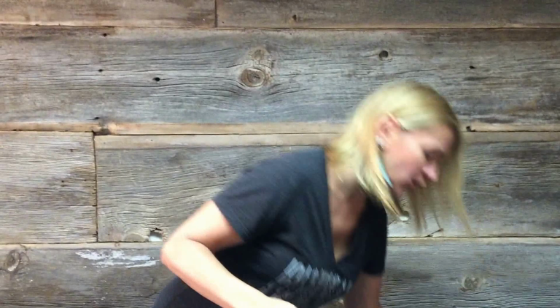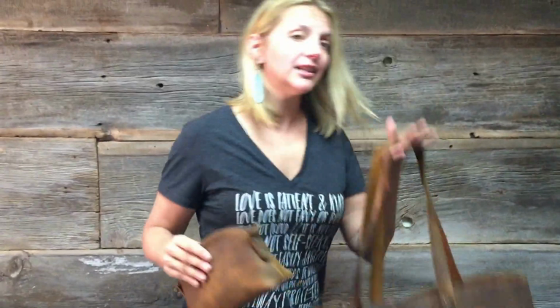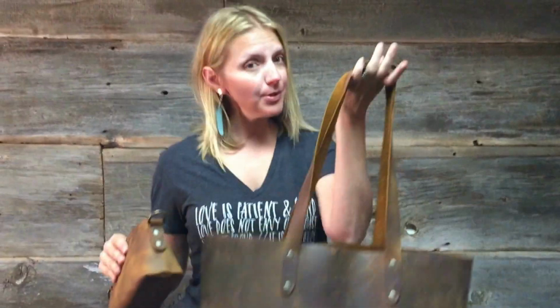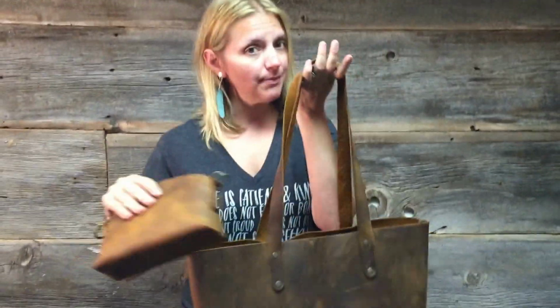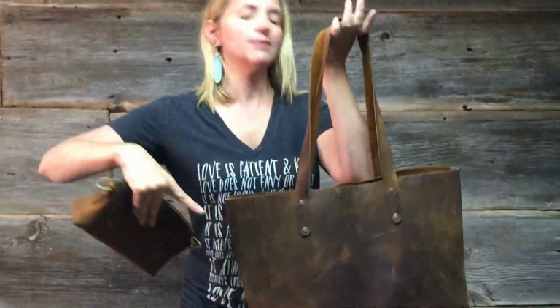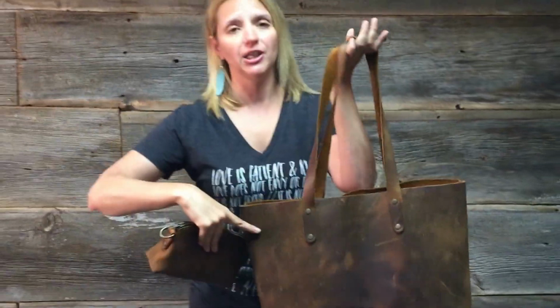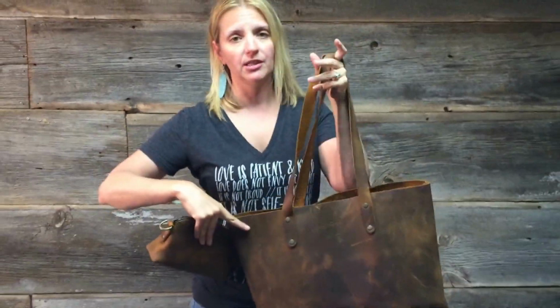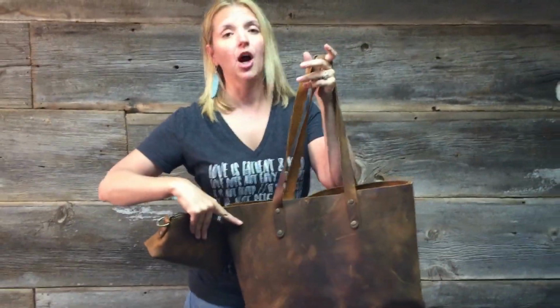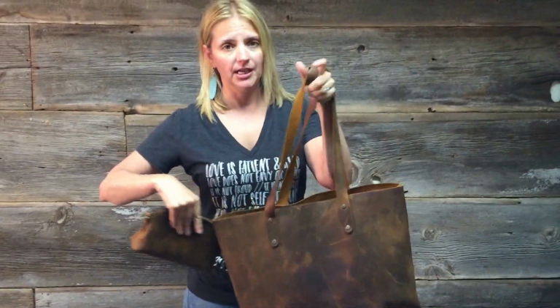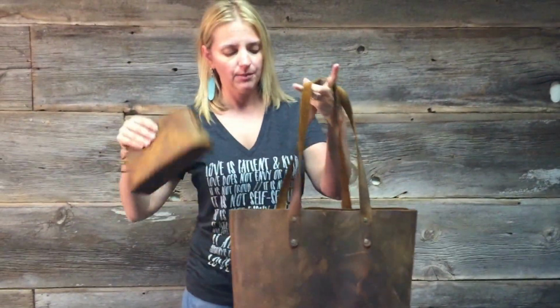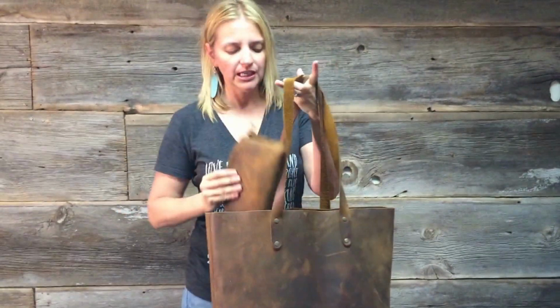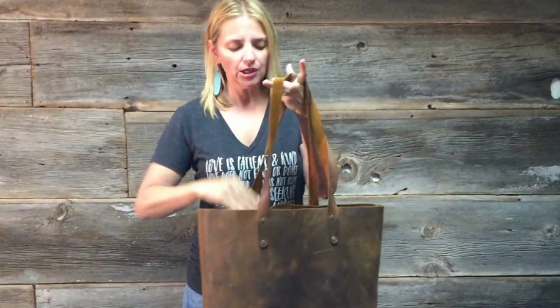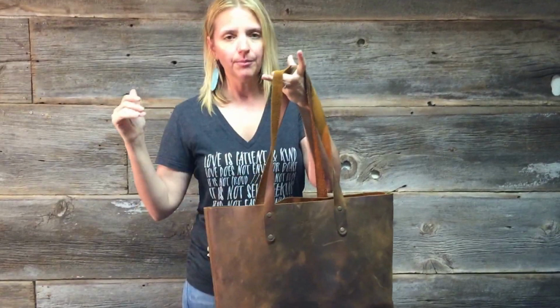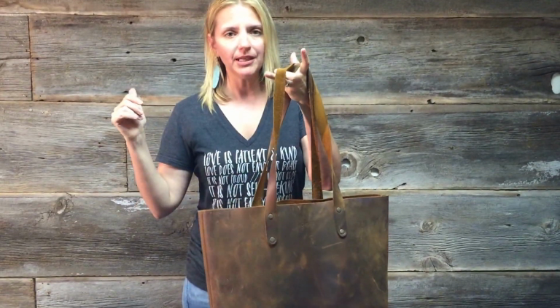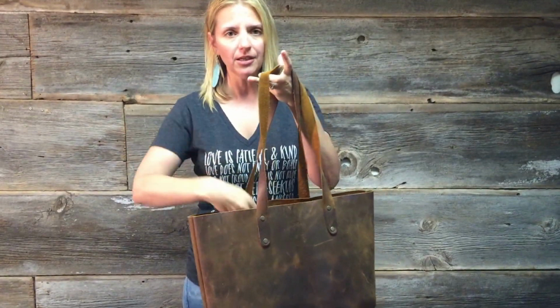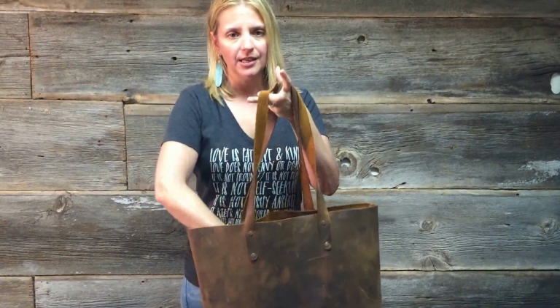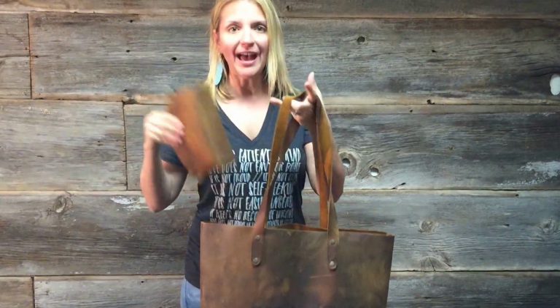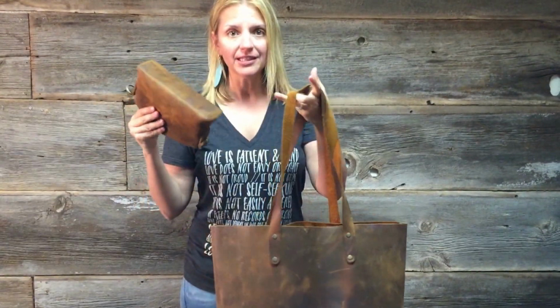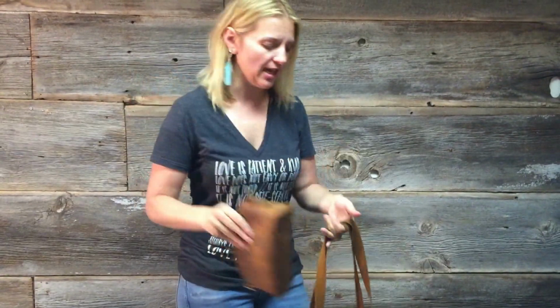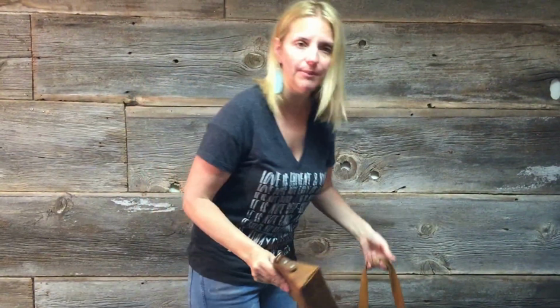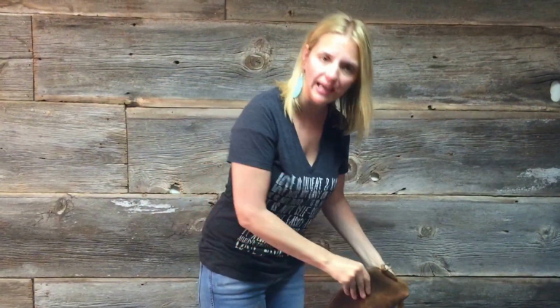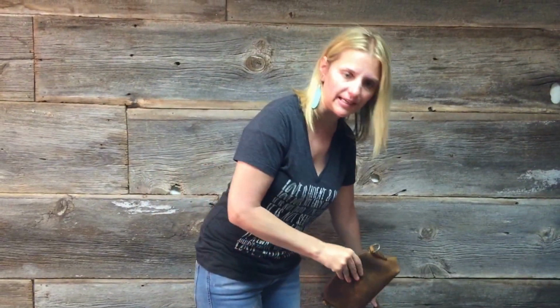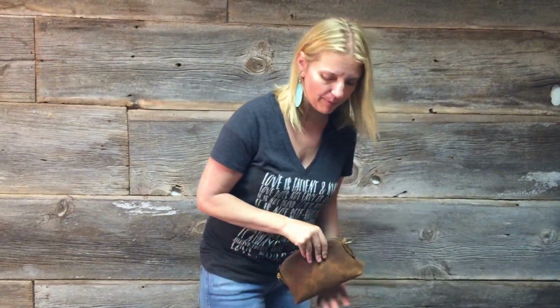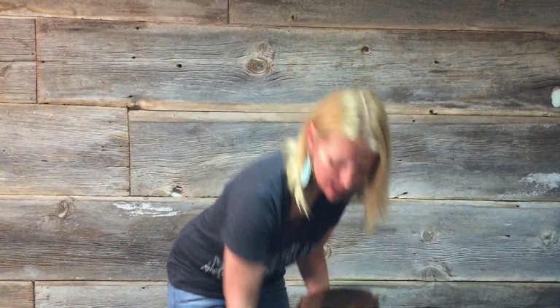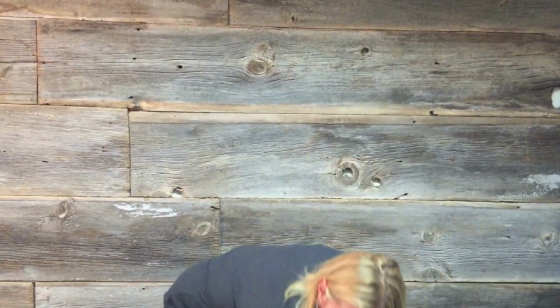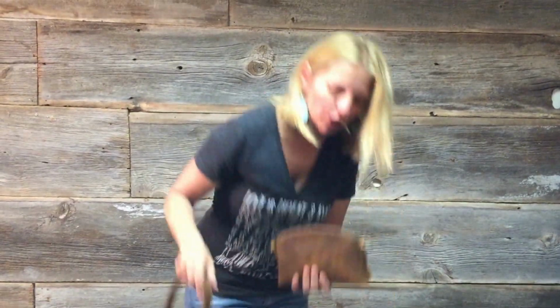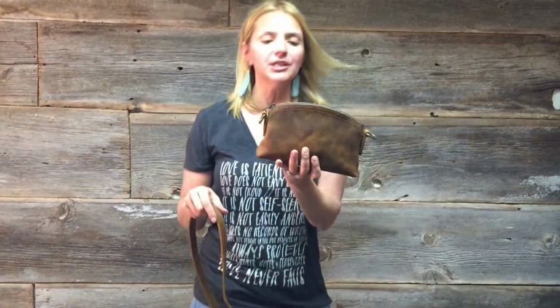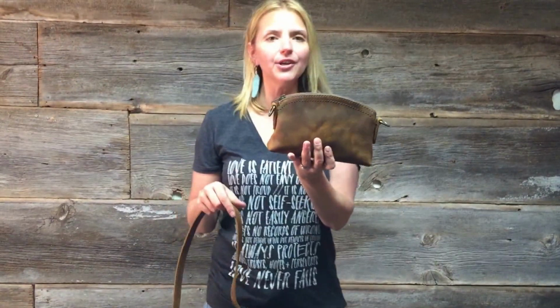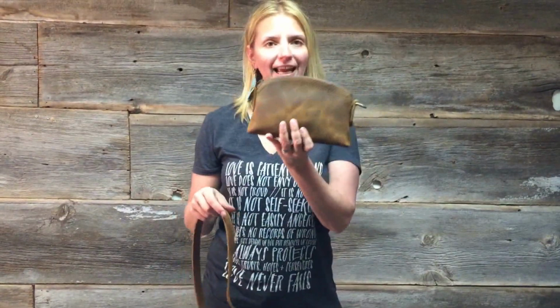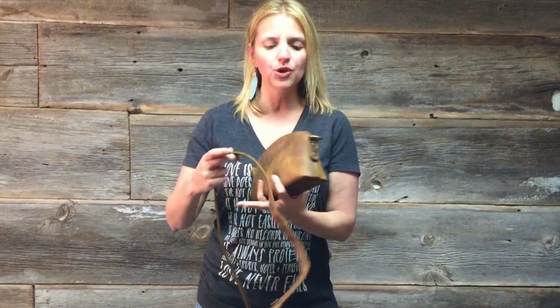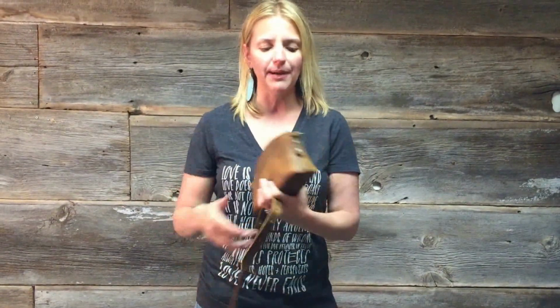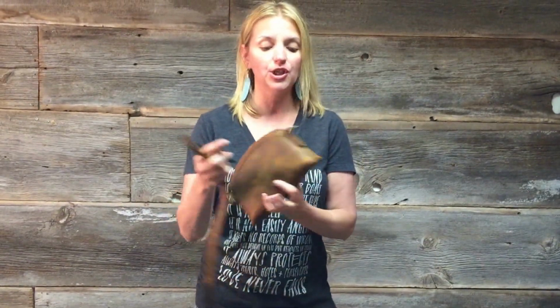You can get the simple tote to match — this is mine, I use it all the time. Put it in here, plop it in there, there you have it. You can buy it separately; that's a separate purchase. Or you can put it together and do the crossbody.